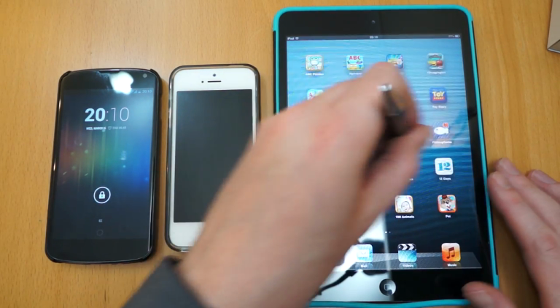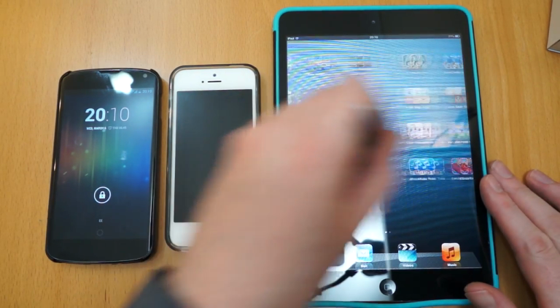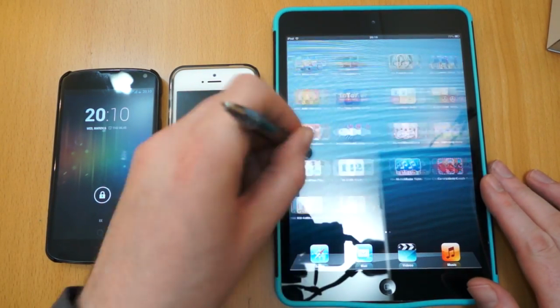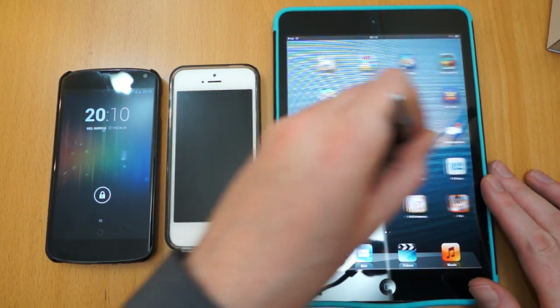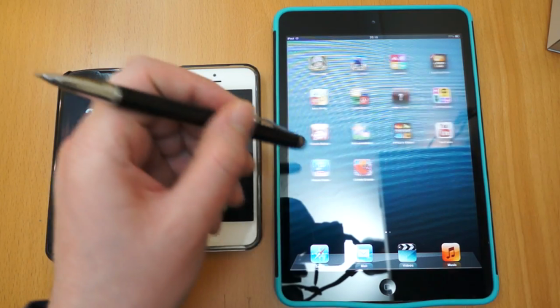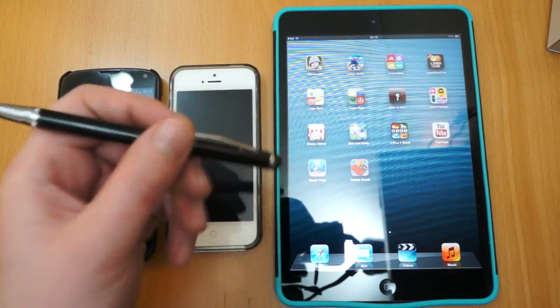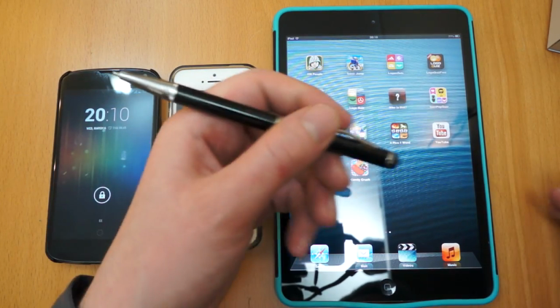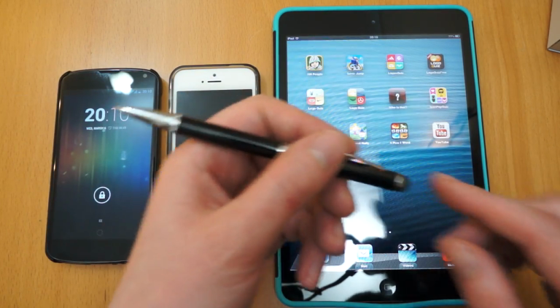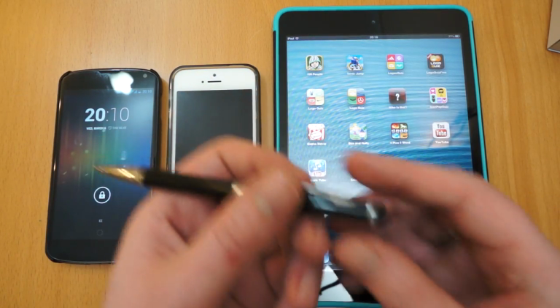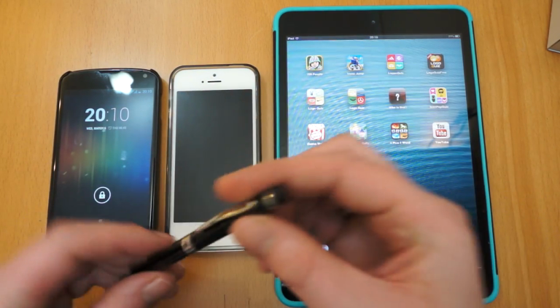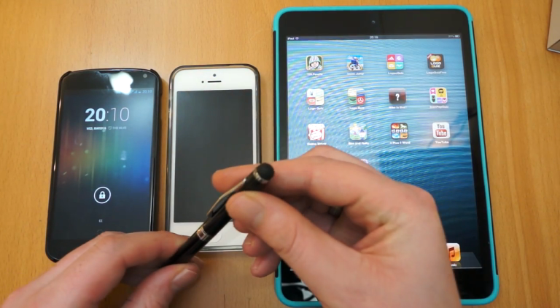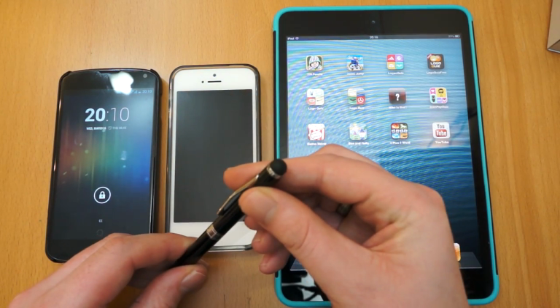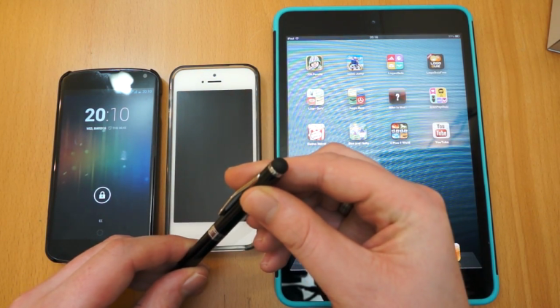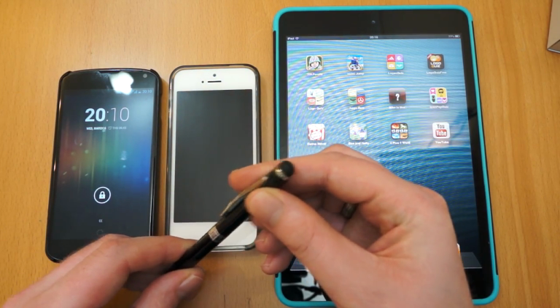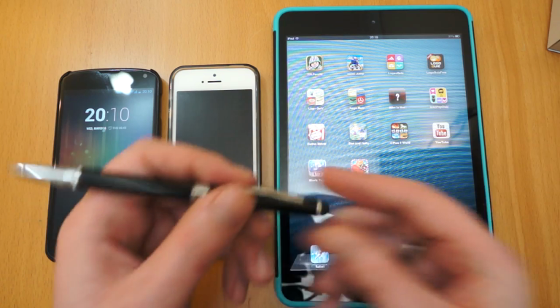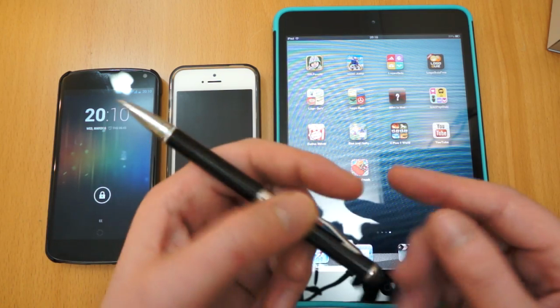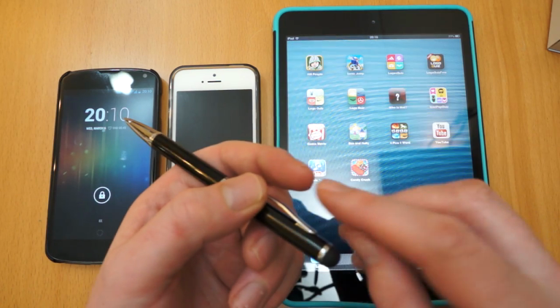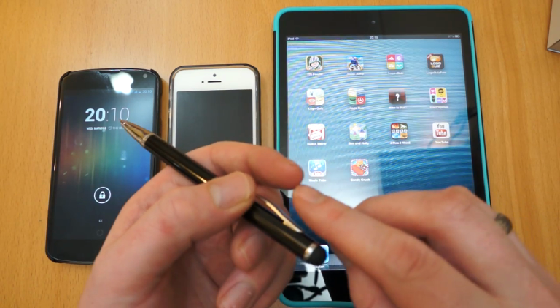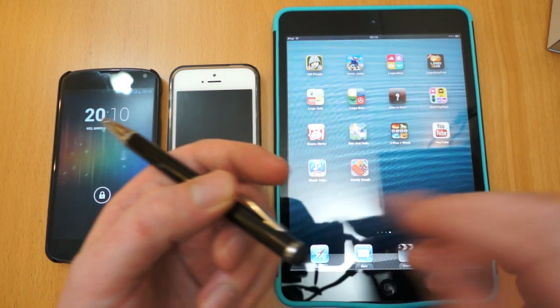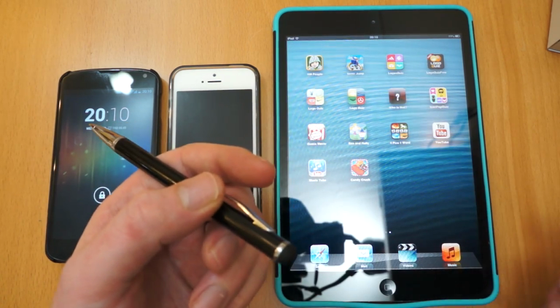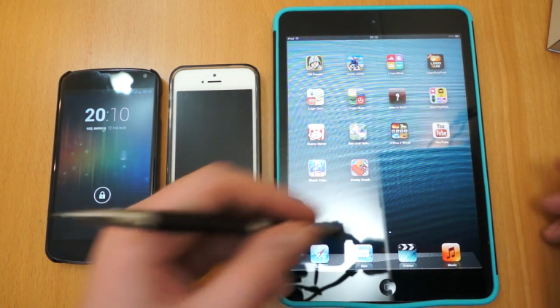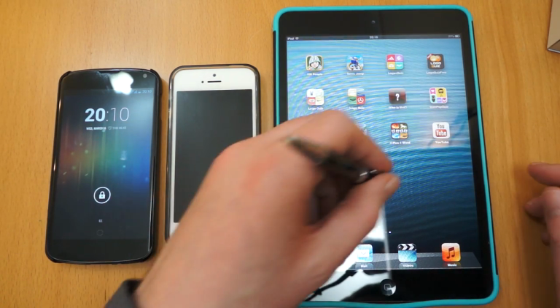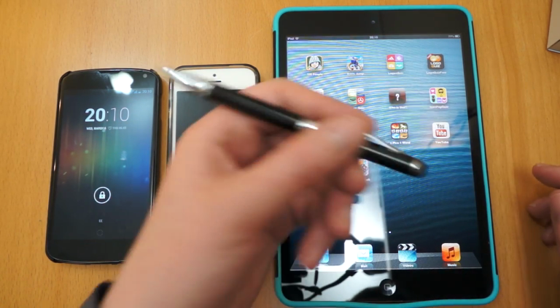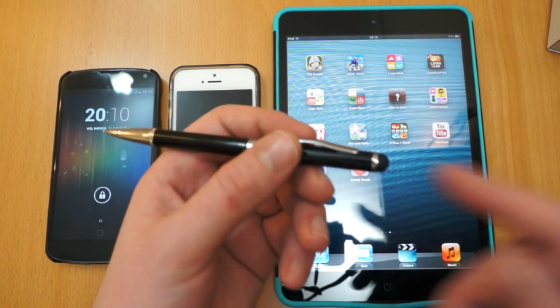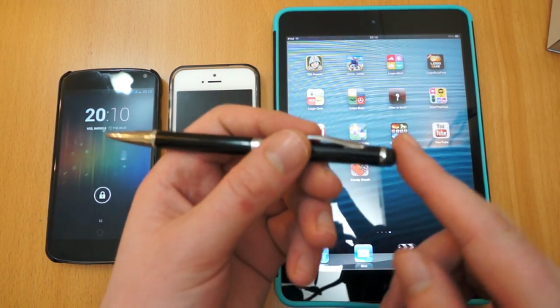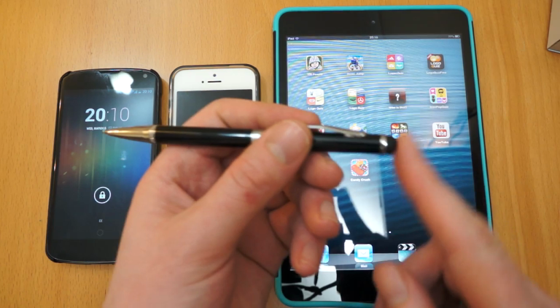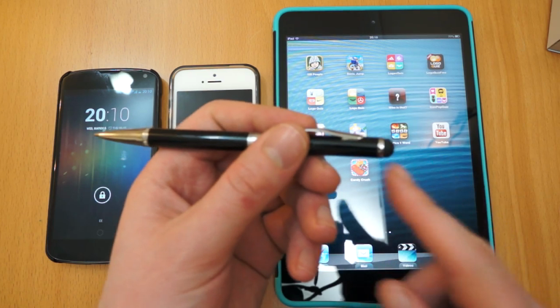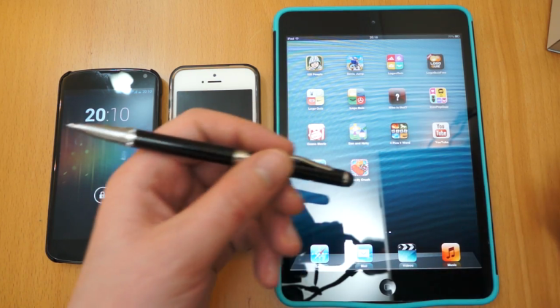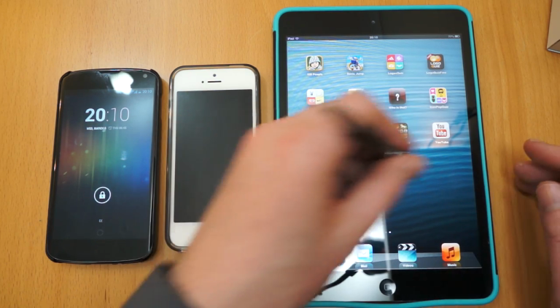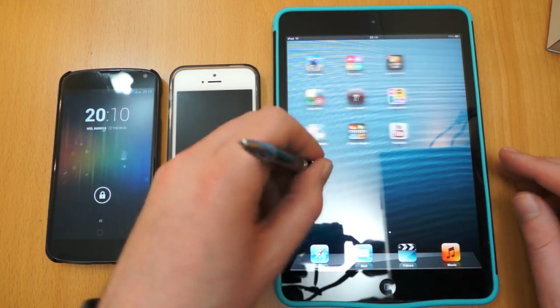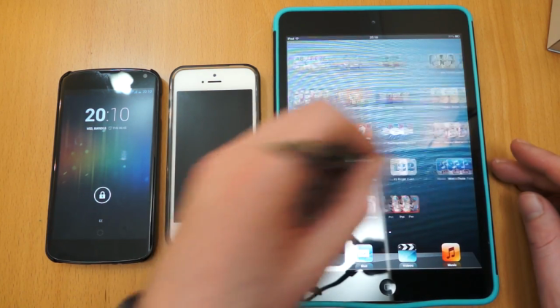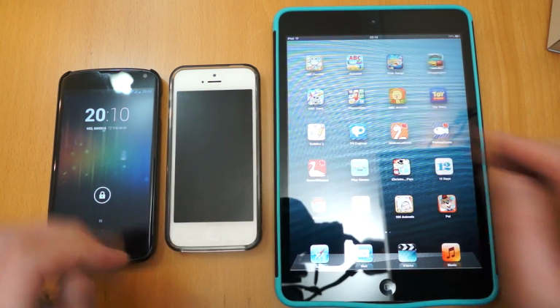It works absolutely fine. If you're using a drawing app or anything like that you can be more accurate. The end of it isn't ultra fine but it still gives a lot more accuracy than using your finger. They last a very long time as well and they don't scratch the screen at all.